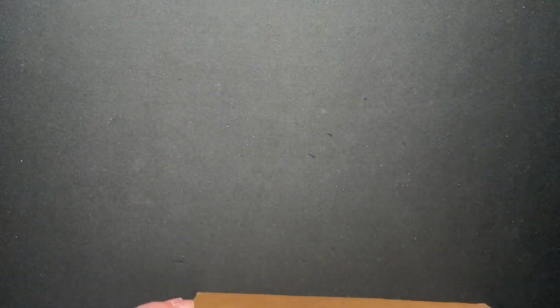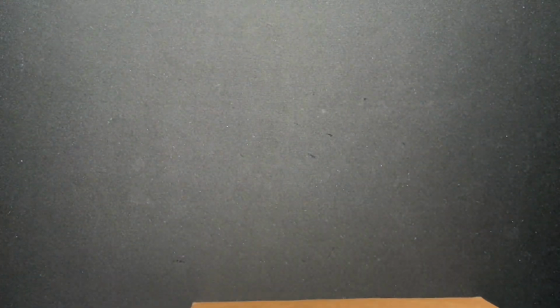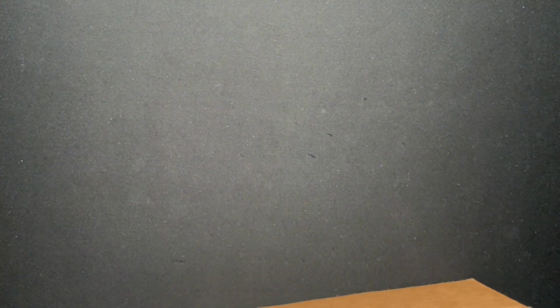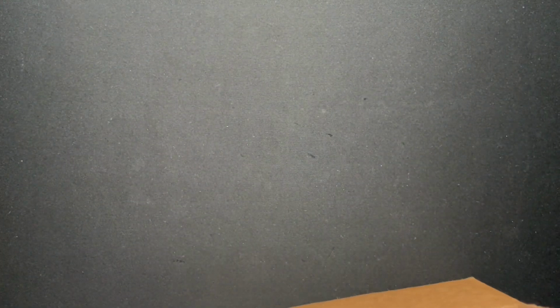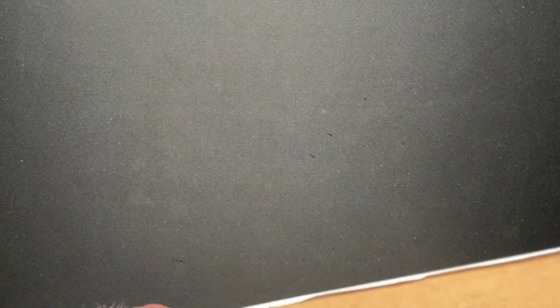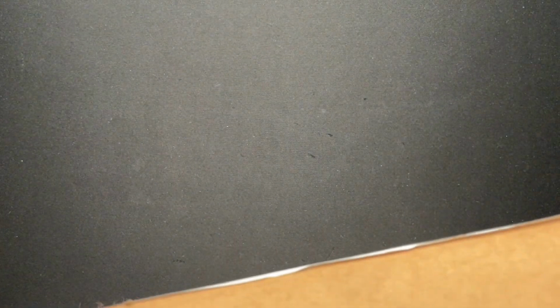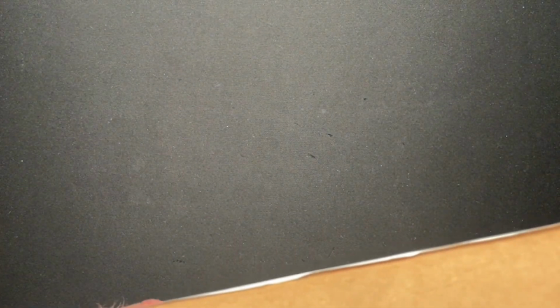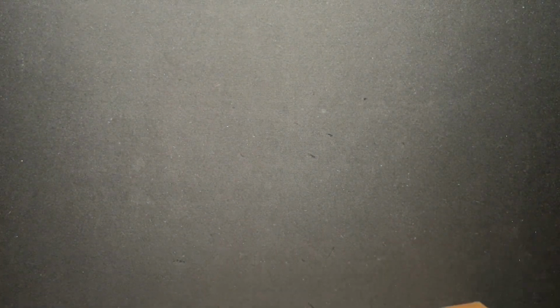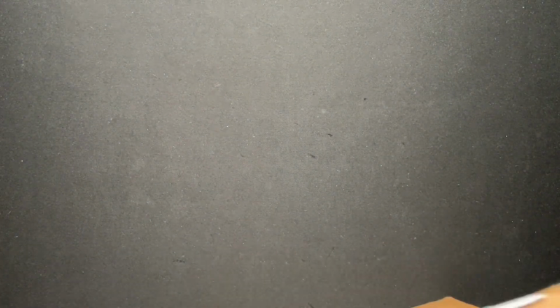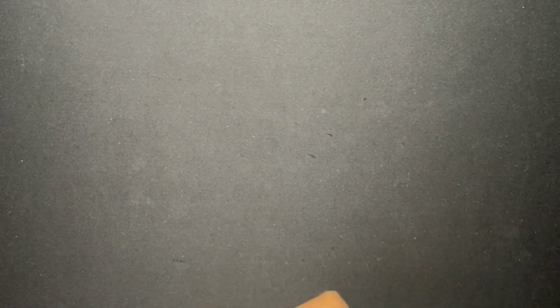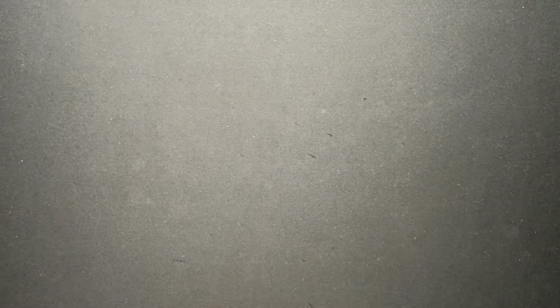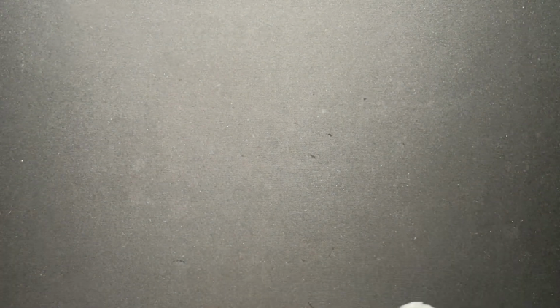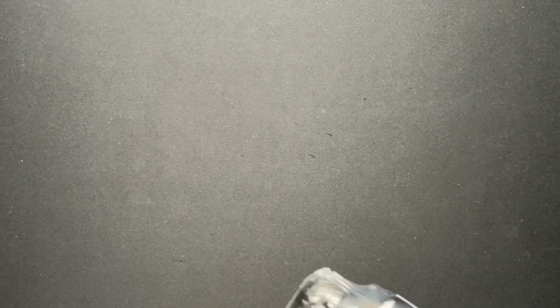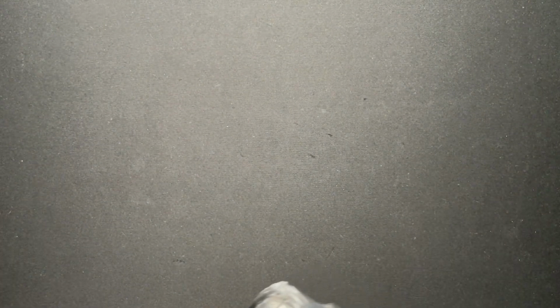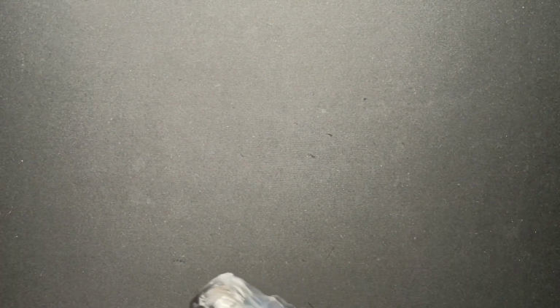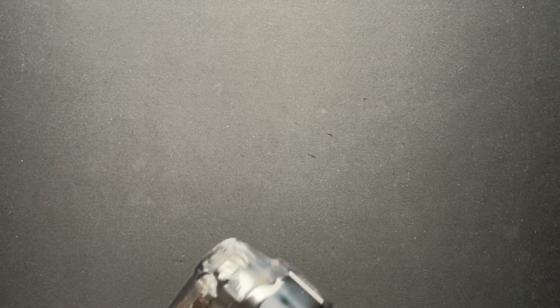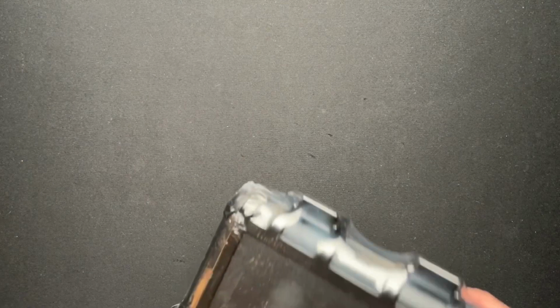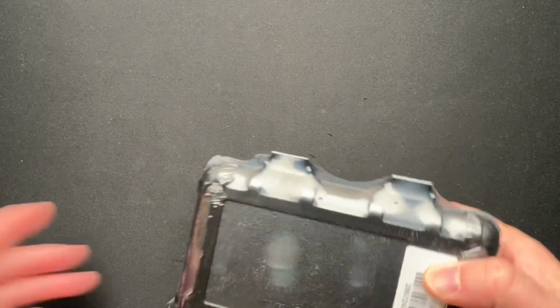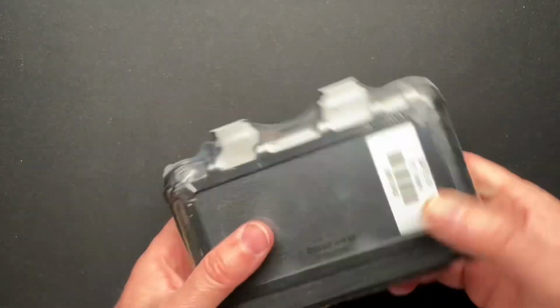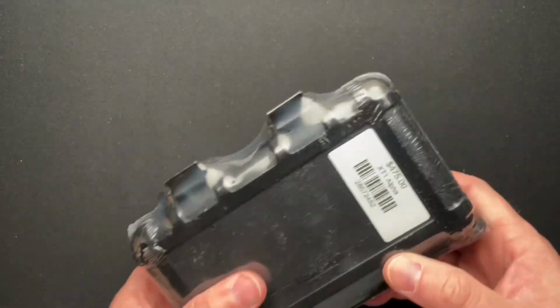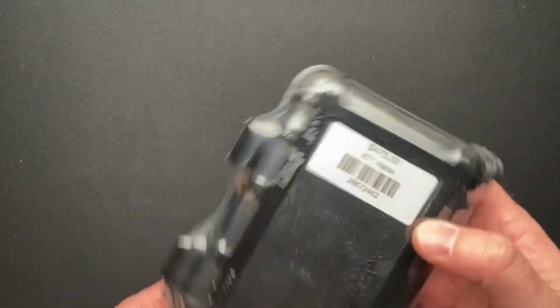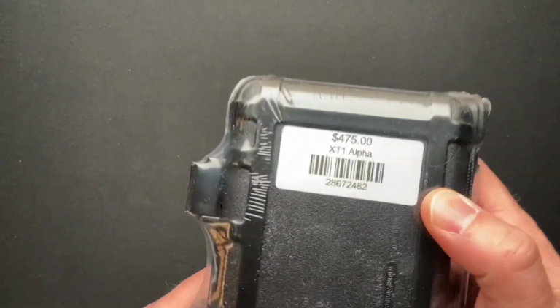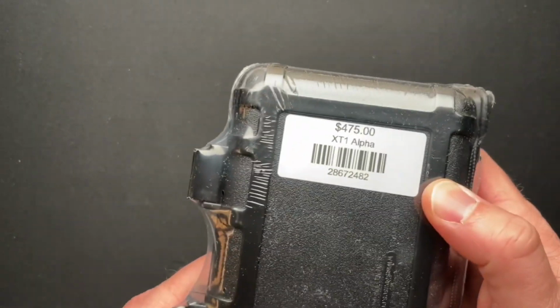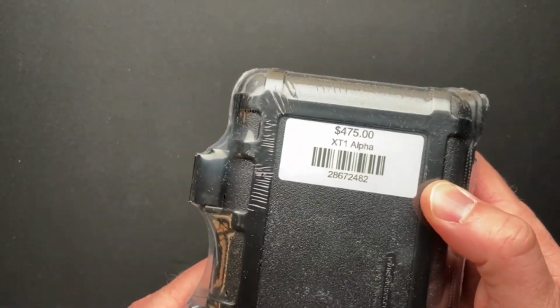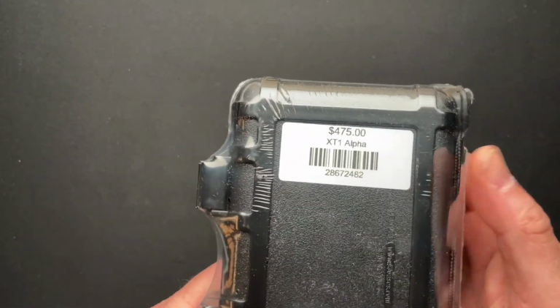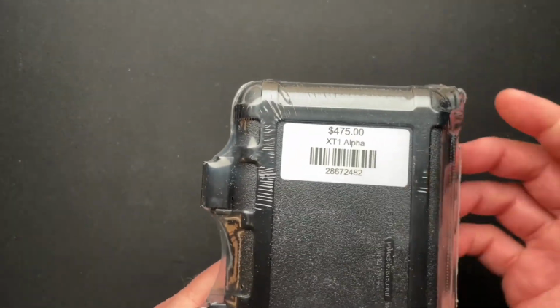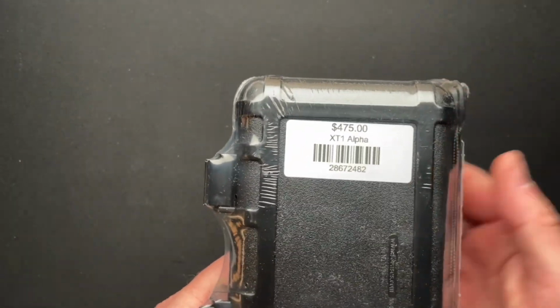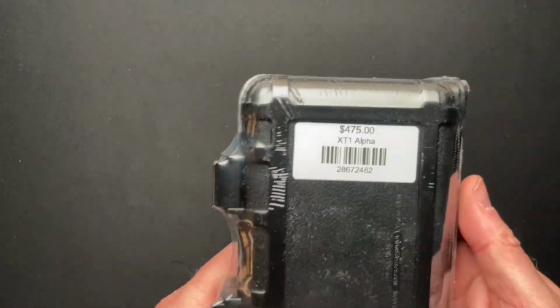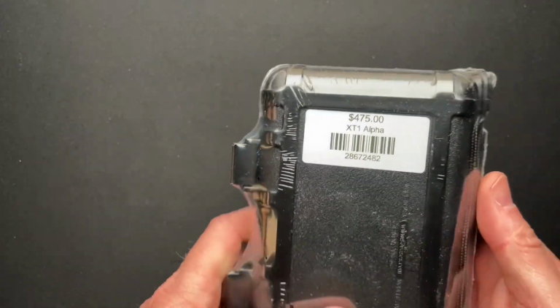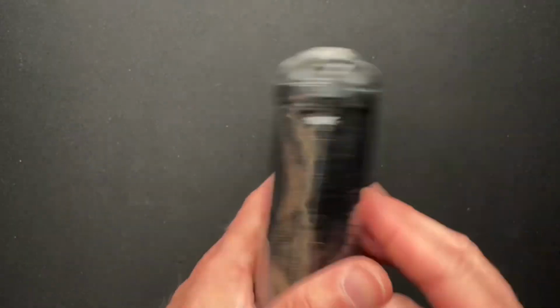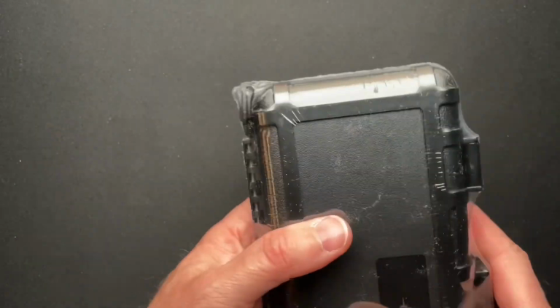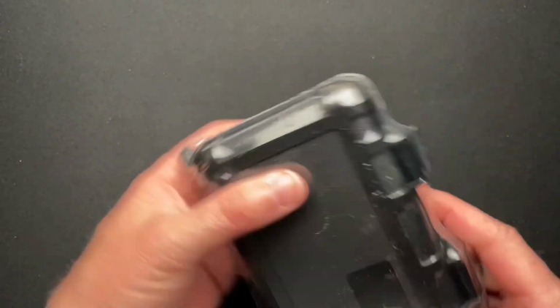Make sure there's not a receipt in here. Nope. We do know that it was $475.